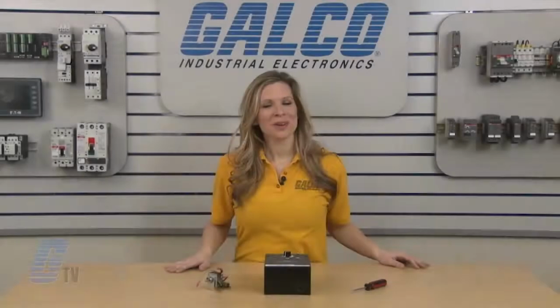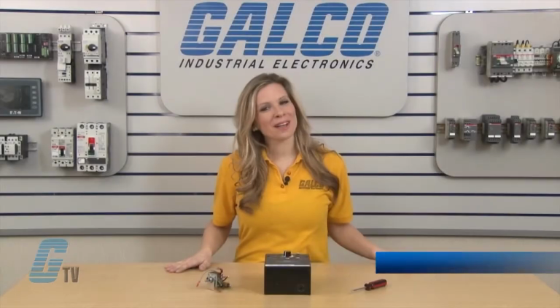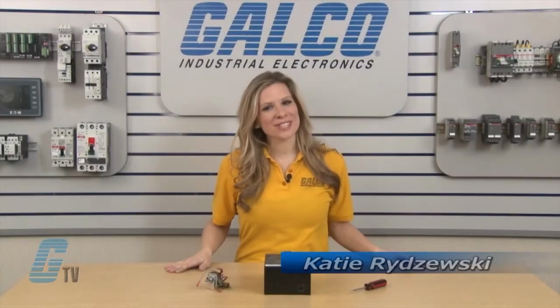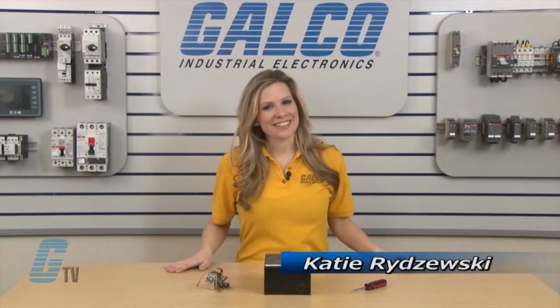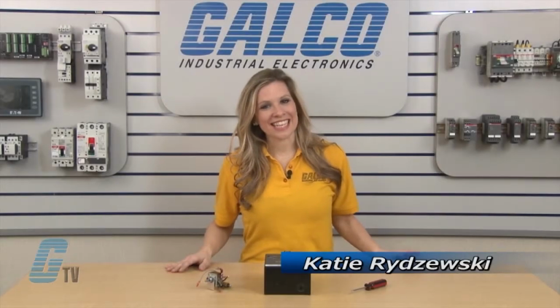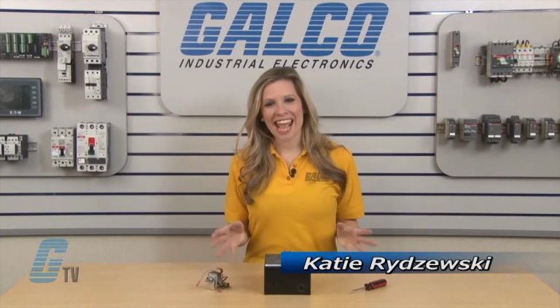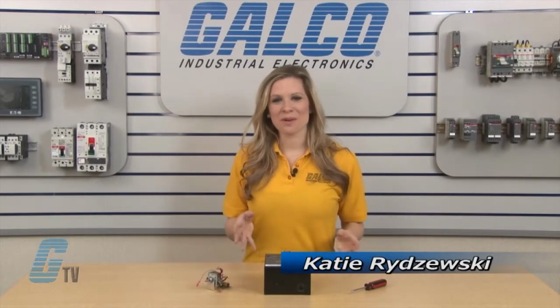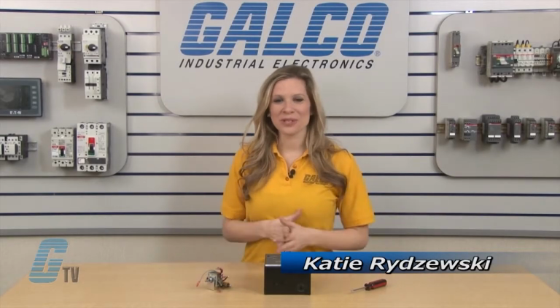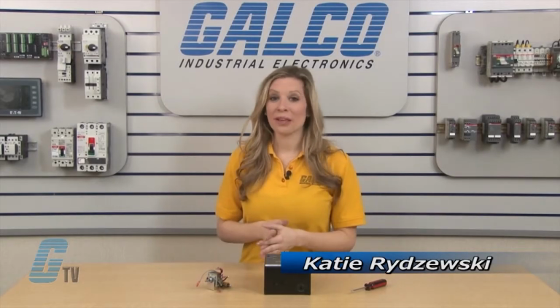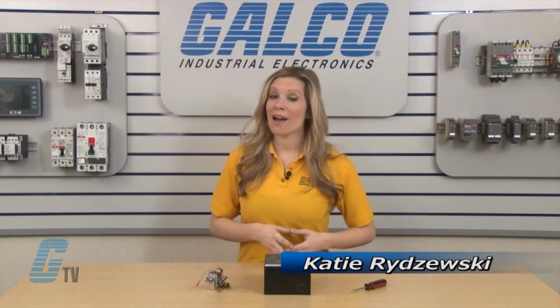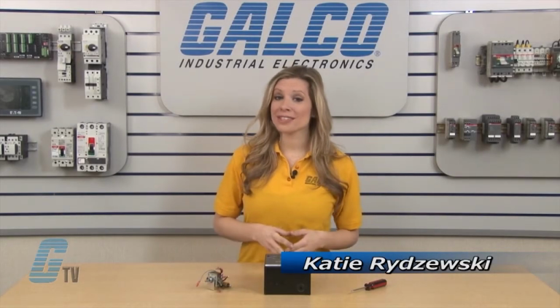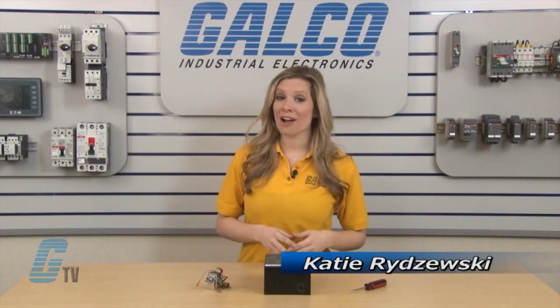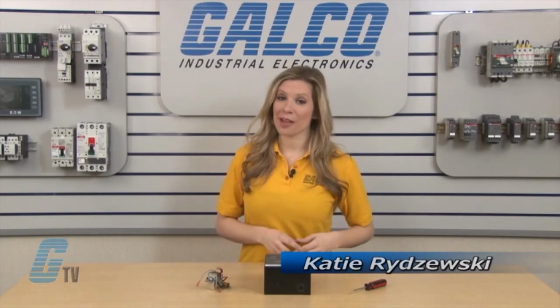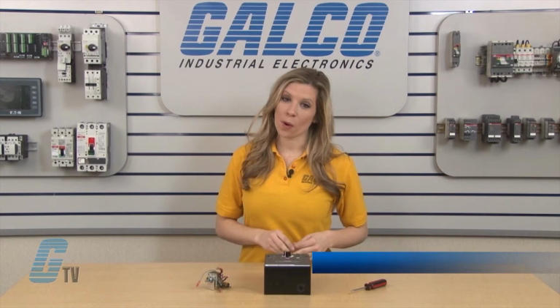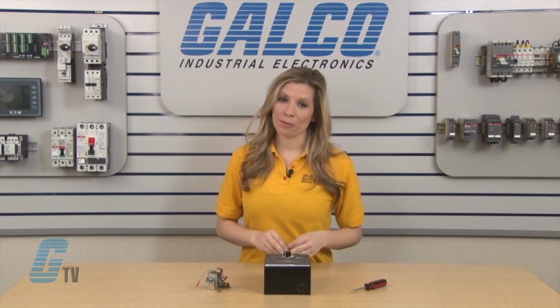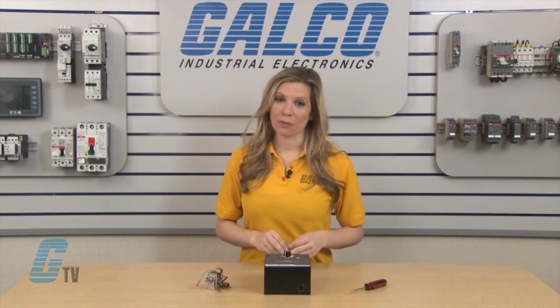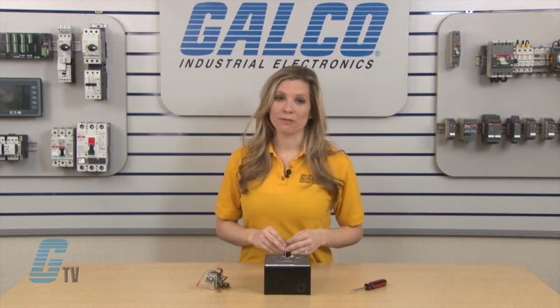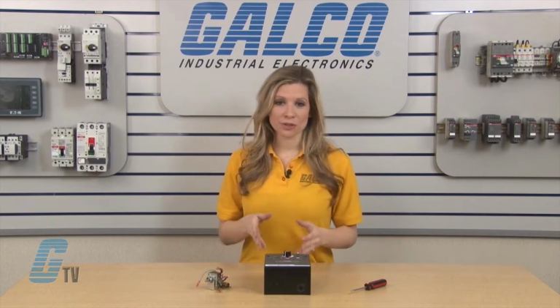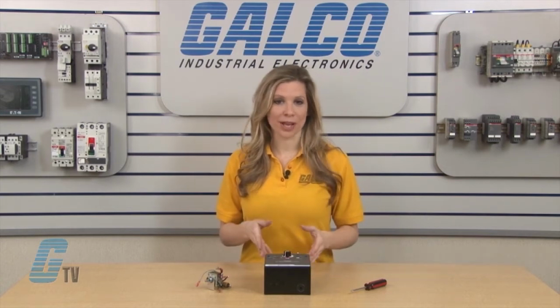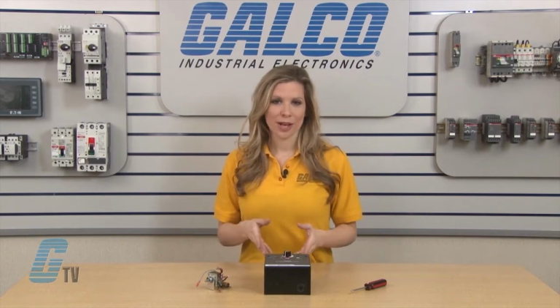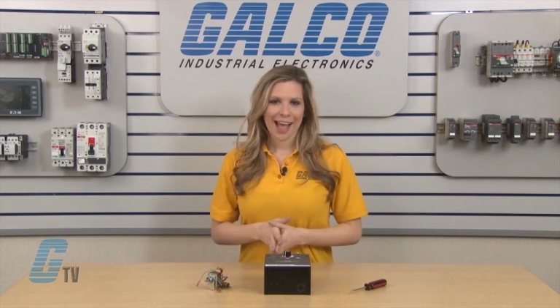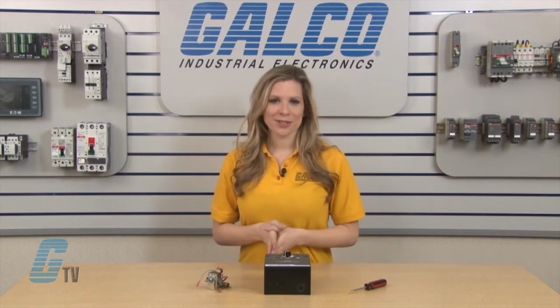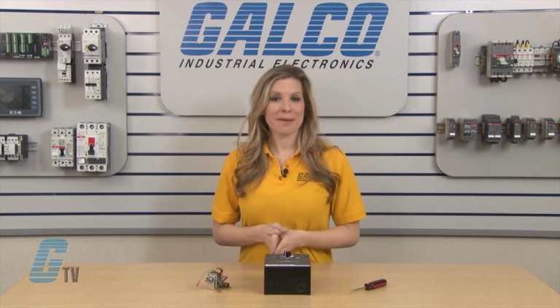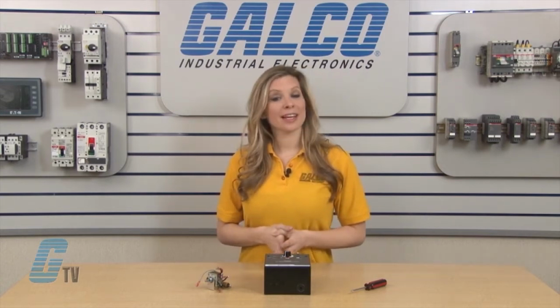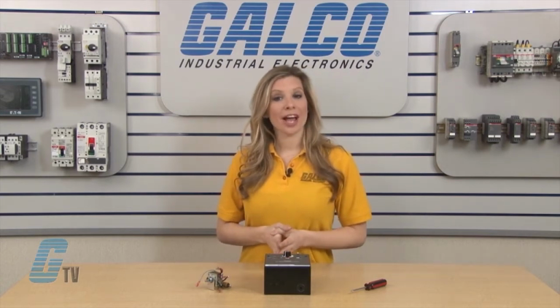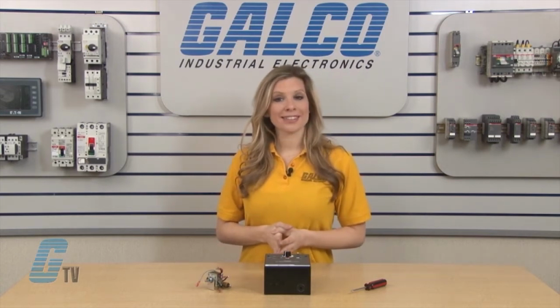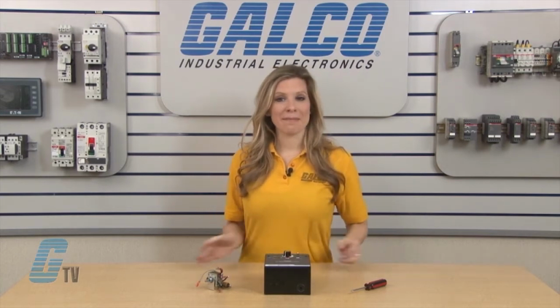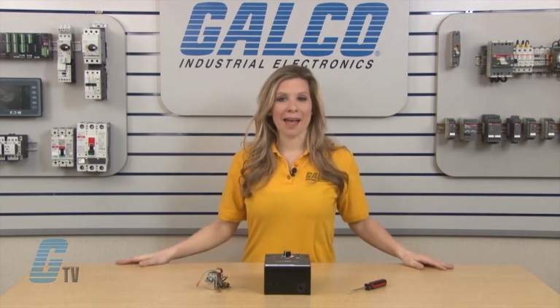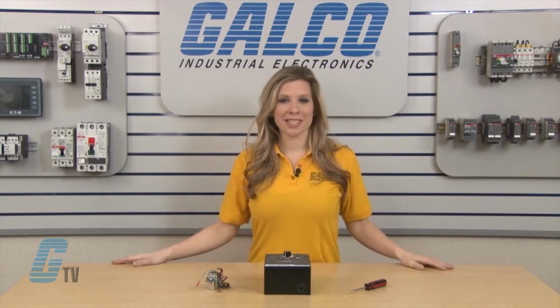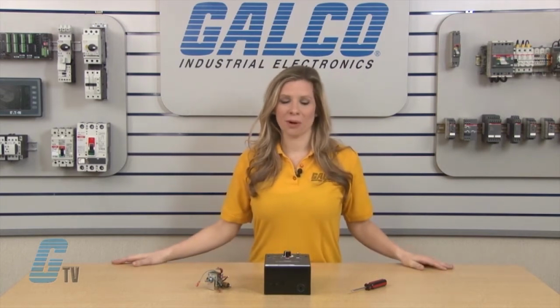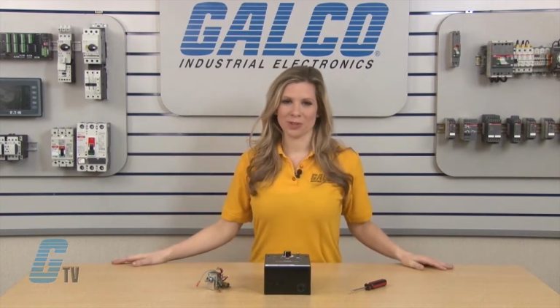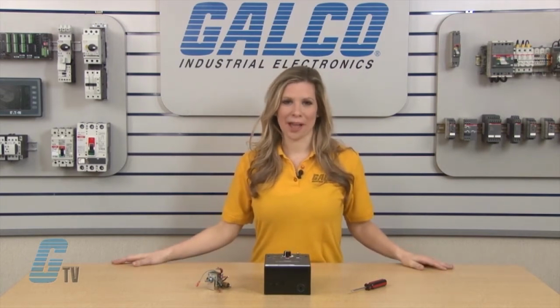Welcome to G-TV! Today I will be showing you how to install a forward brake reverse switch onto KB Electronics KBMD Multi Drive.